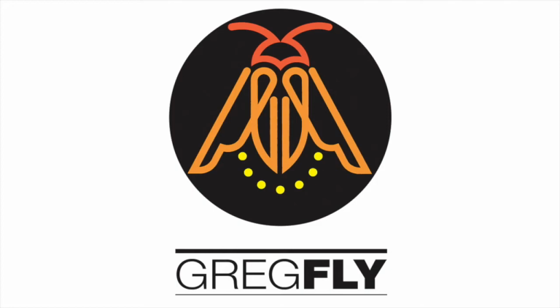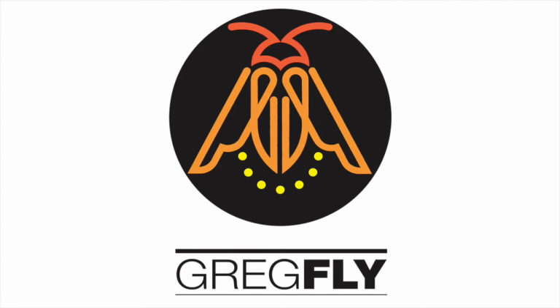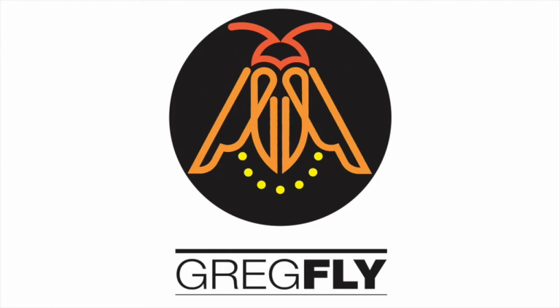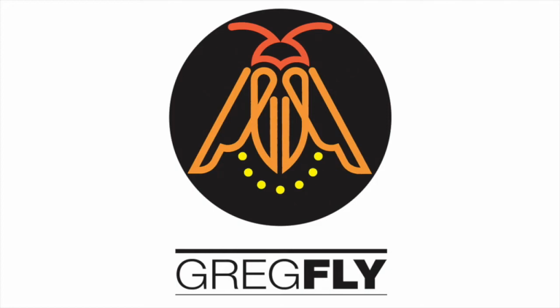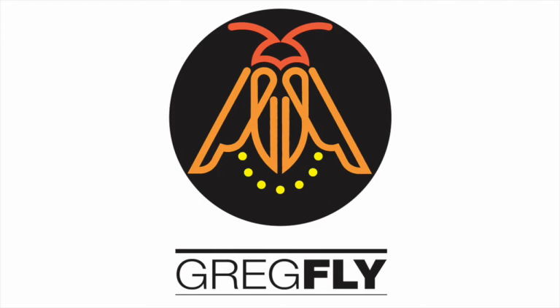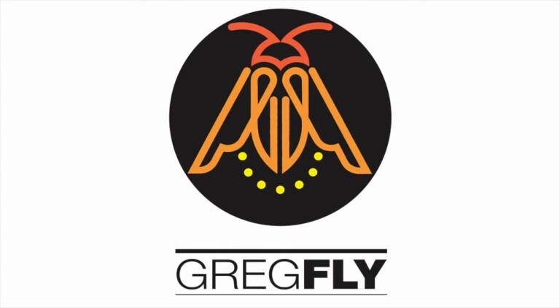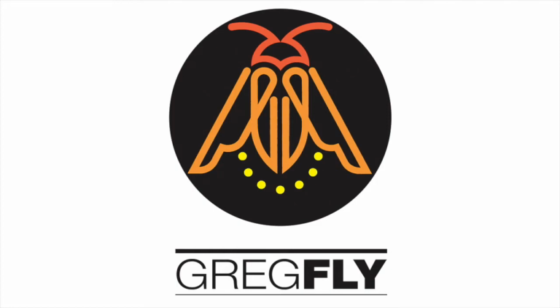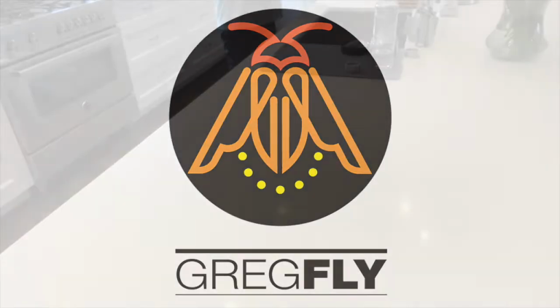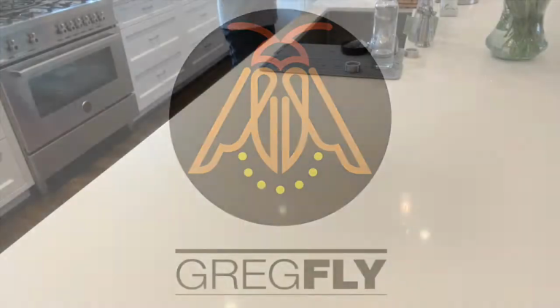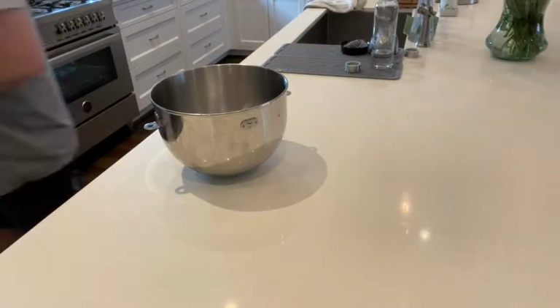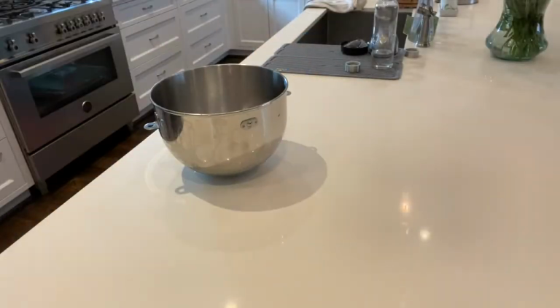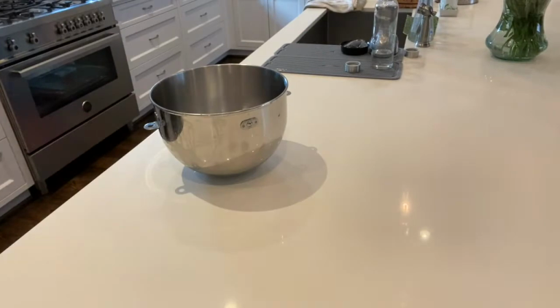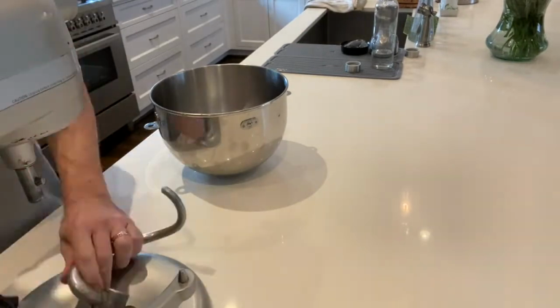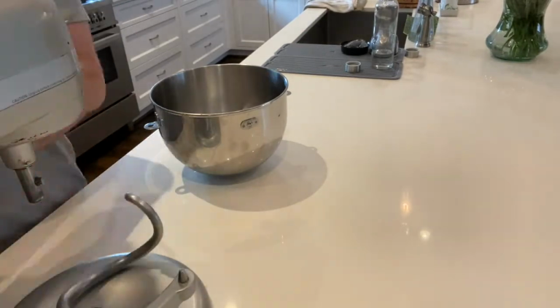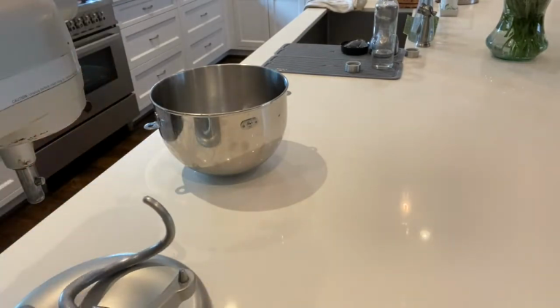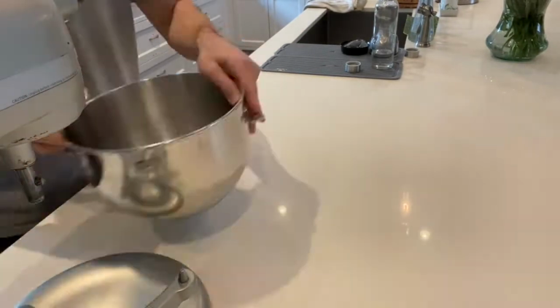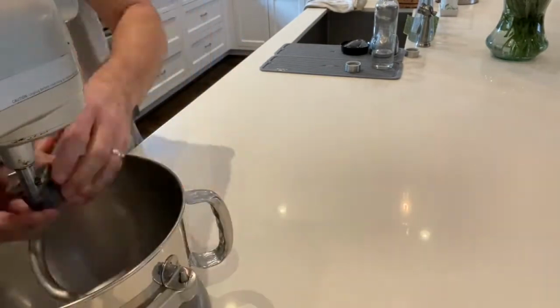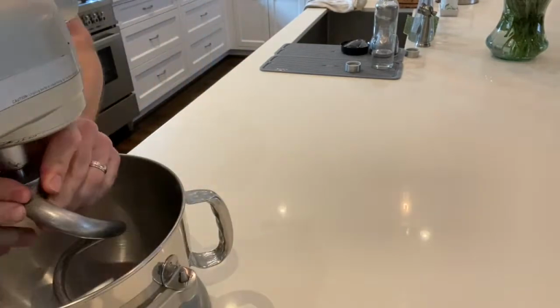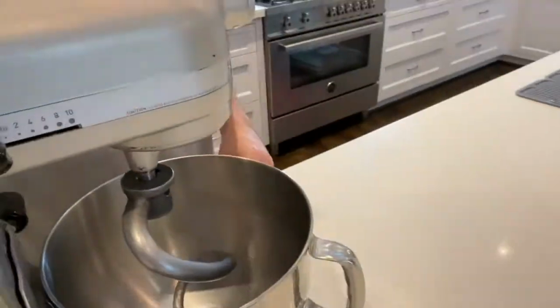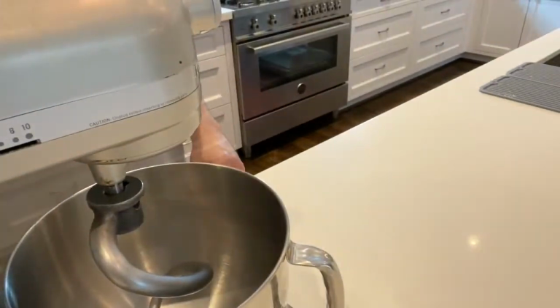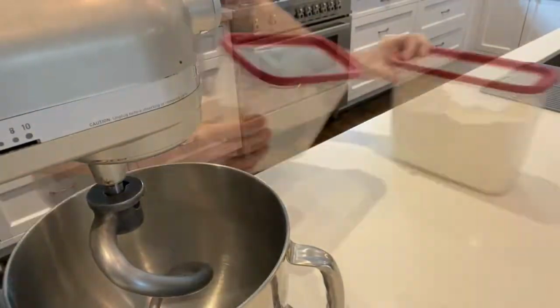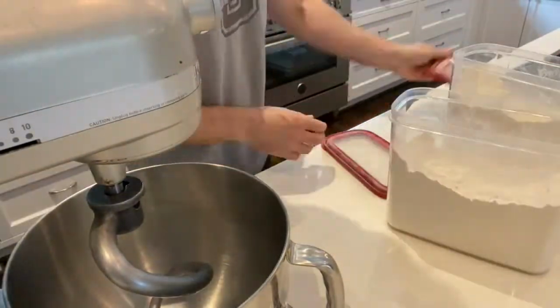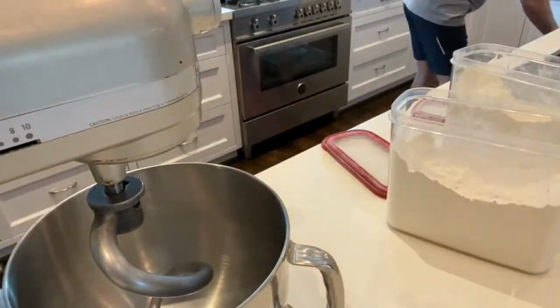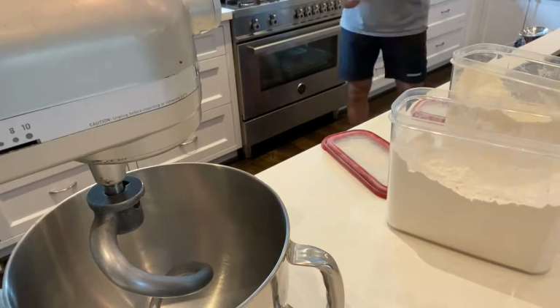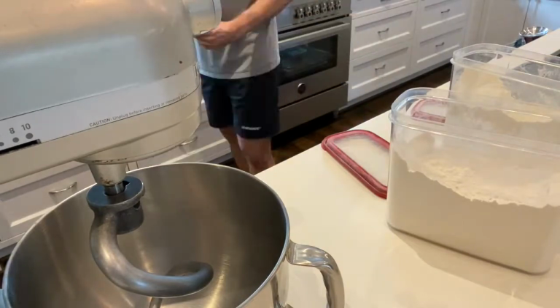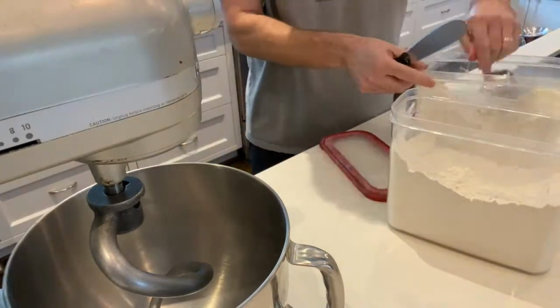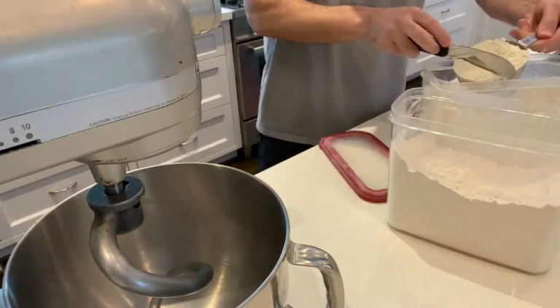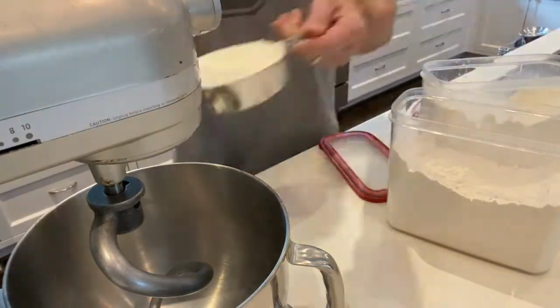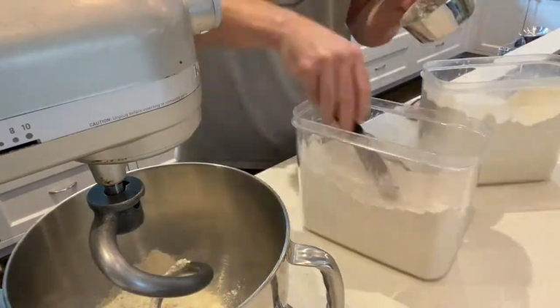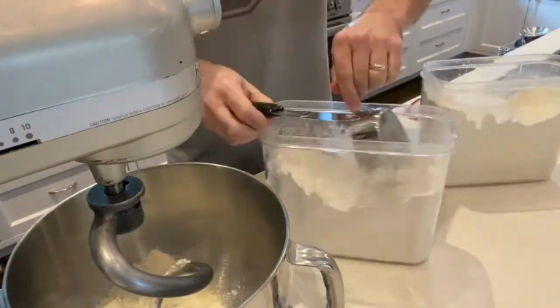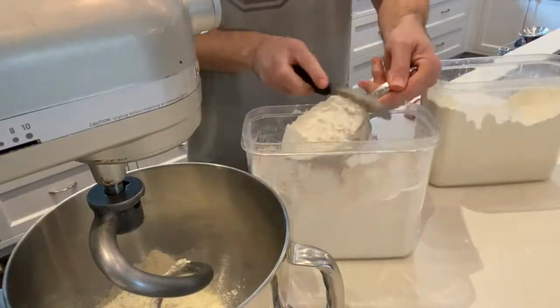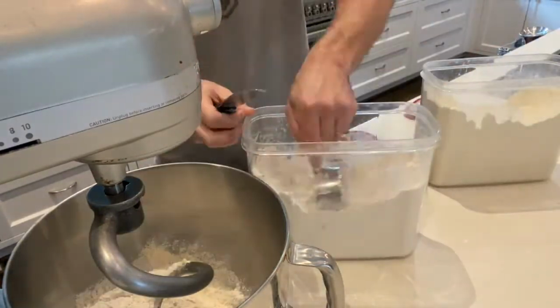Hey everyone, it's Greg Flyshaker — Greg Fly to my friends — and today I'm making a quick video on what some people call no-knead bread or overnight bread. The idea being that you keep it simple, add a few ingredients, and let time do most of the work for you.